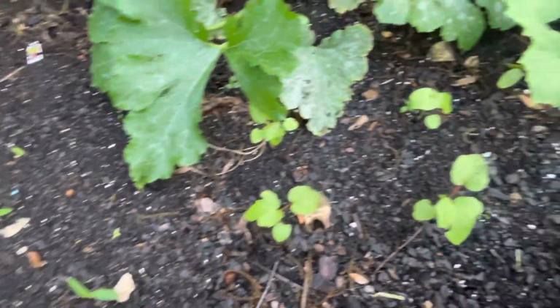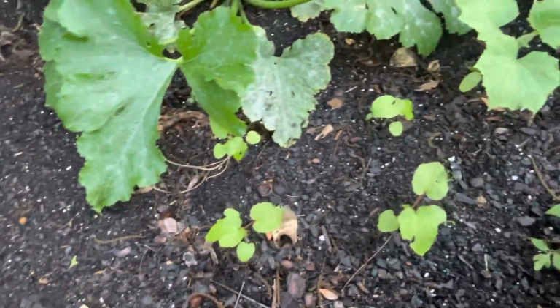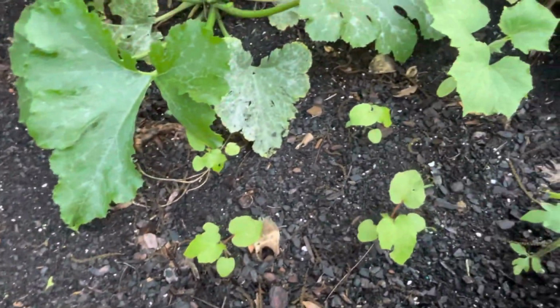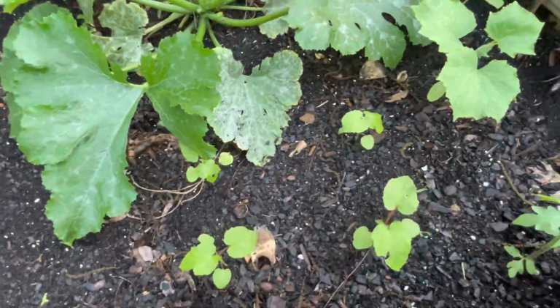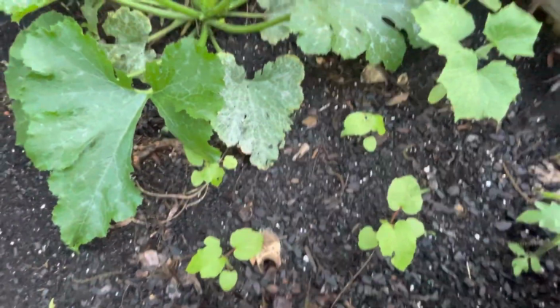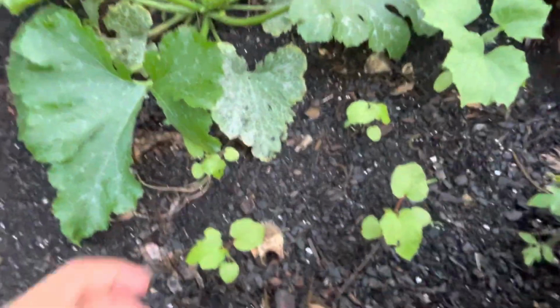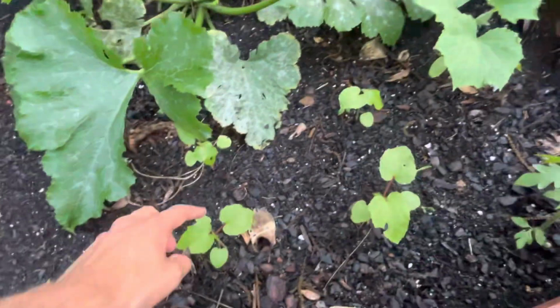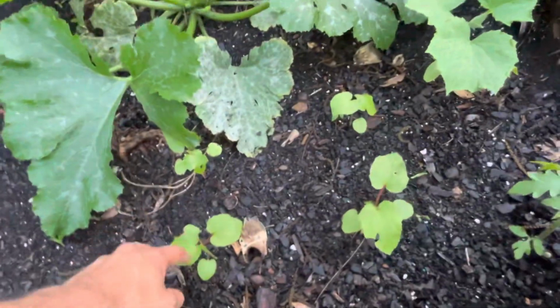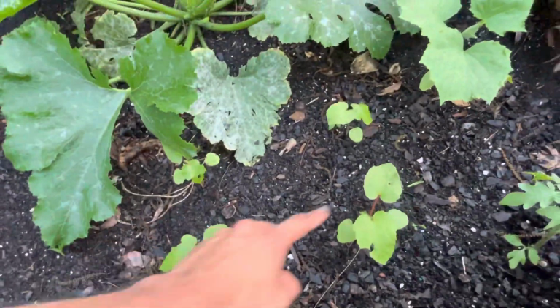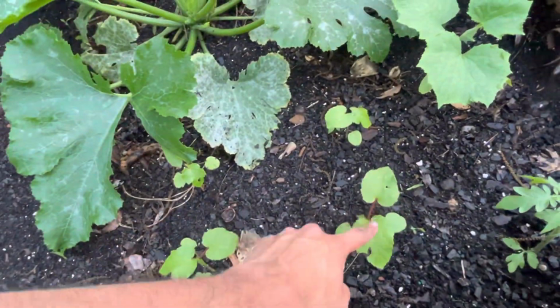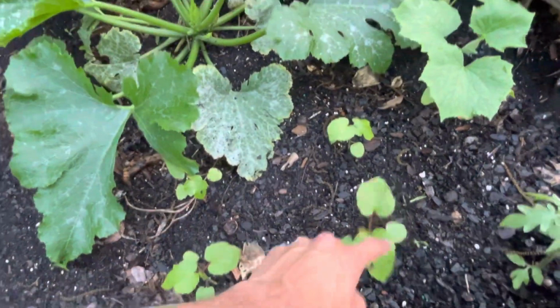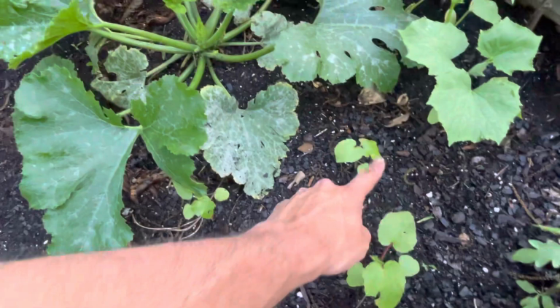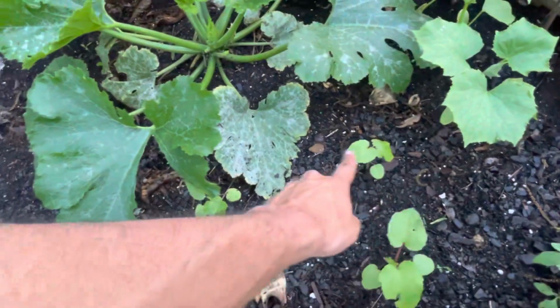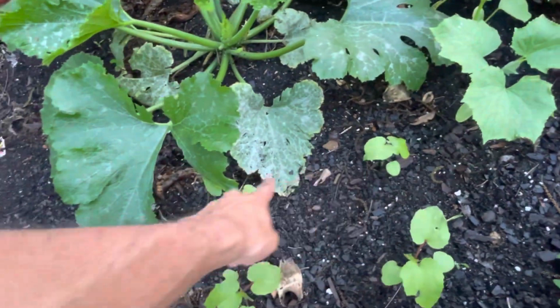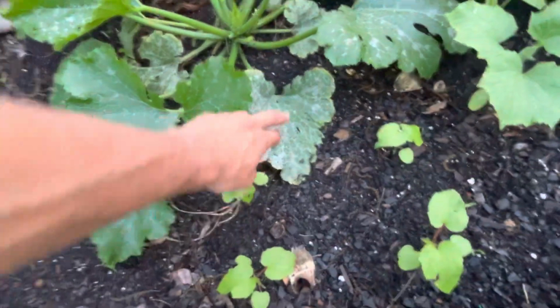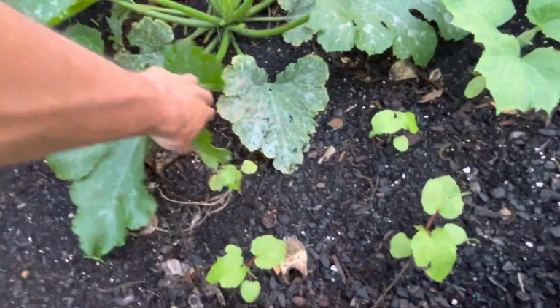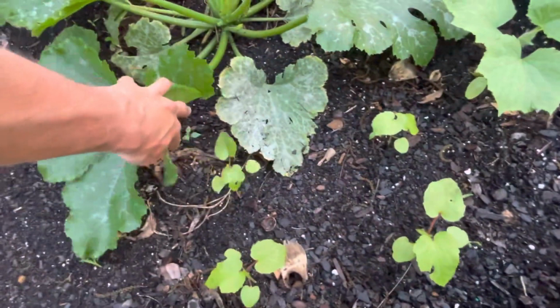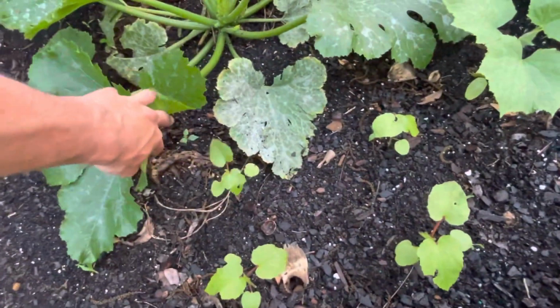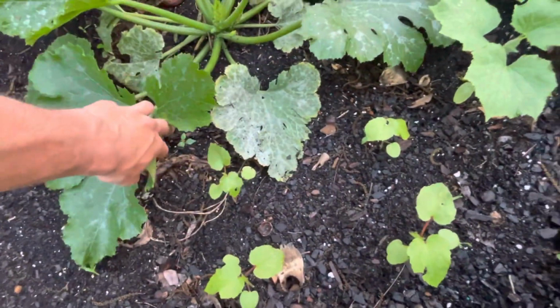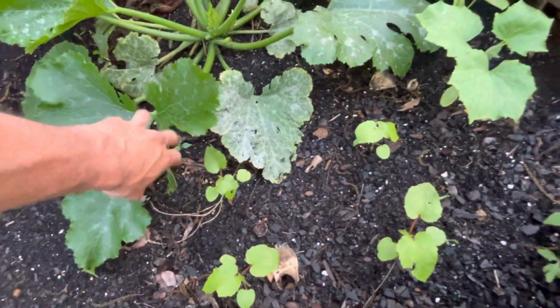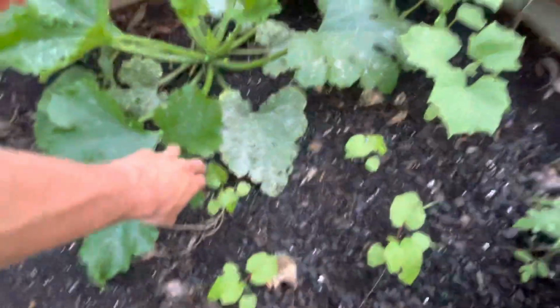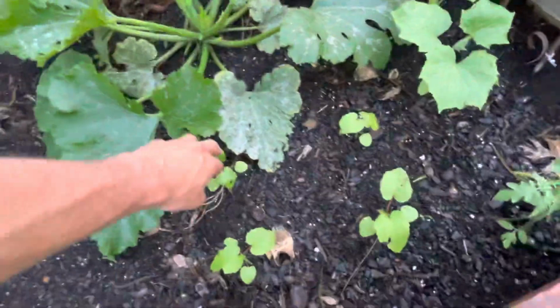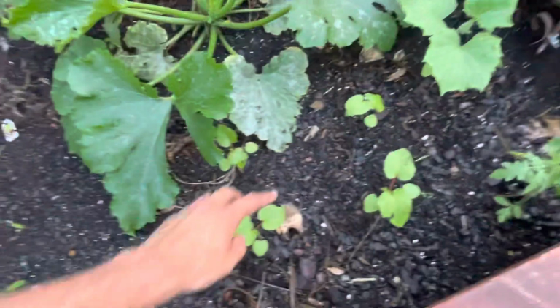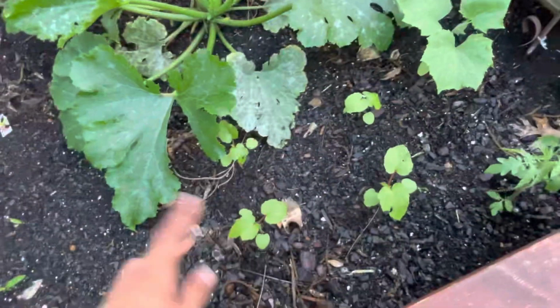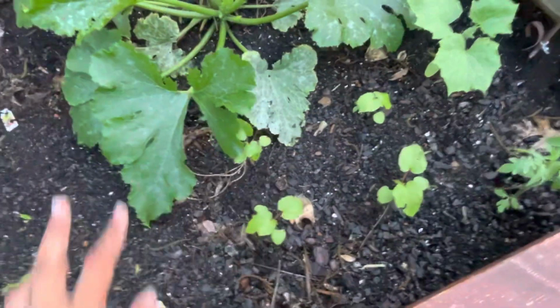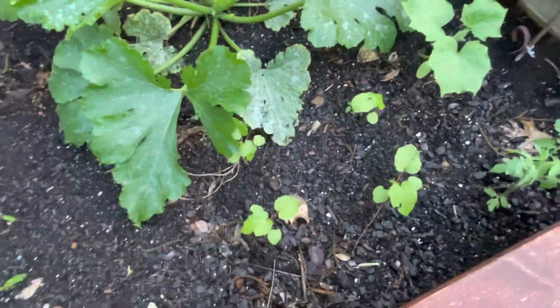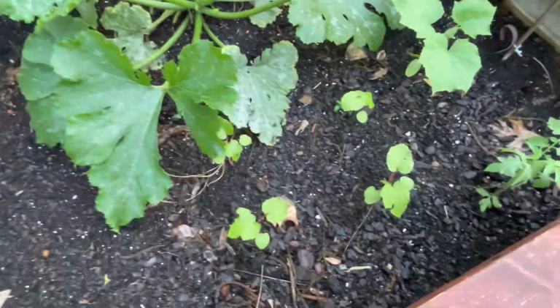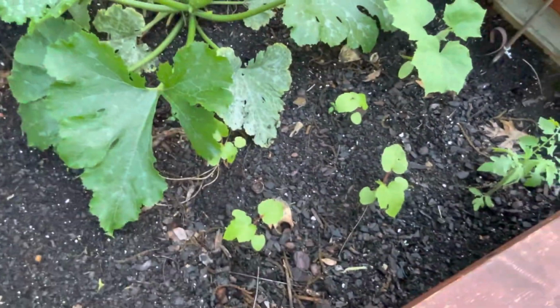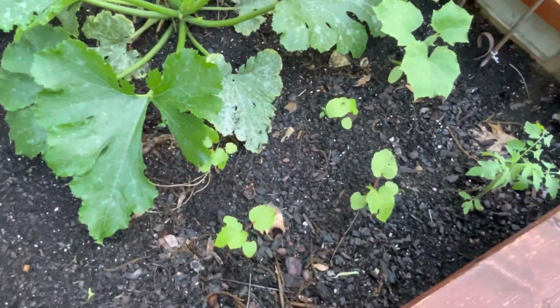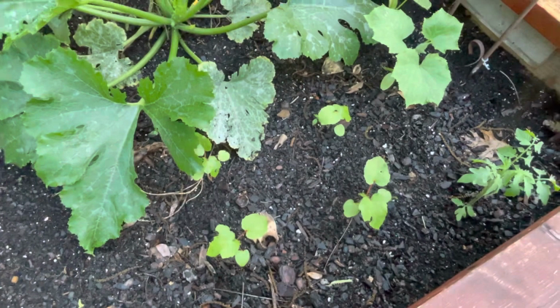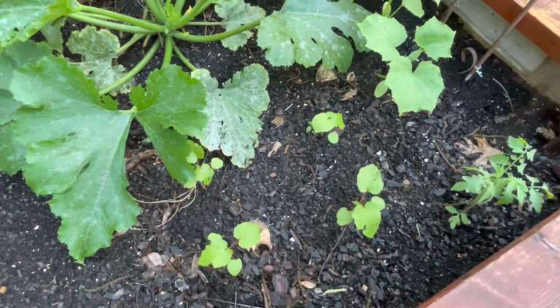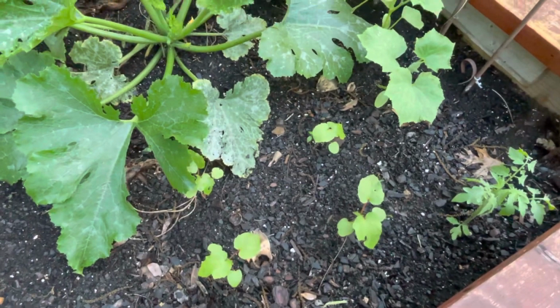Over here we have okra. These are four okra plants here, as you can see. Doing pretty well. Just got transplanted so they're kind of stunted a little bit, but they should do pretty well later on.